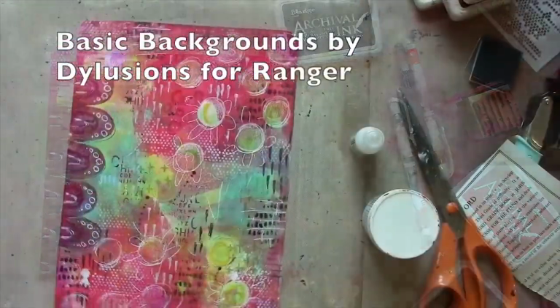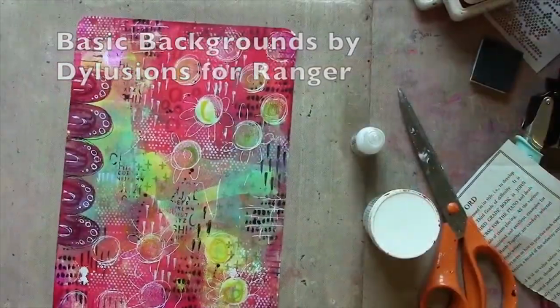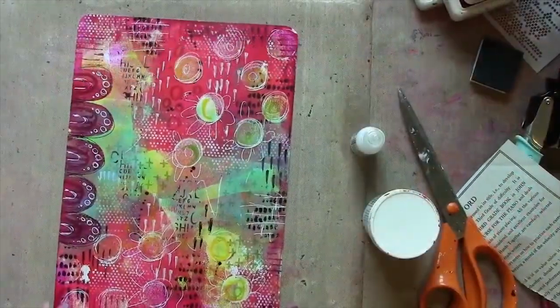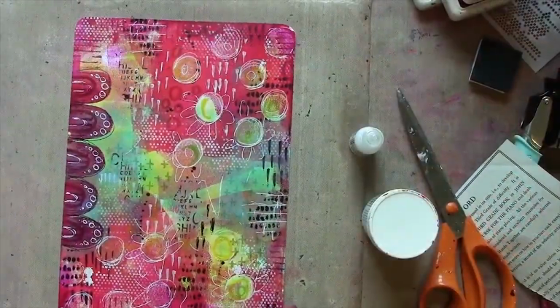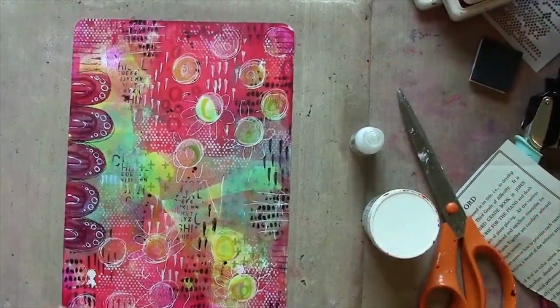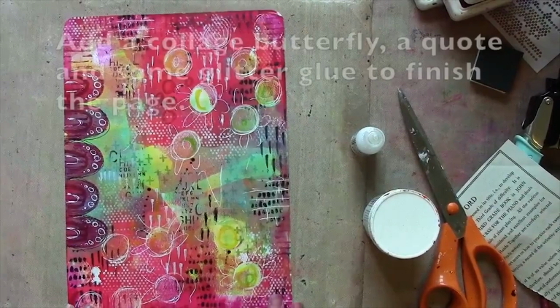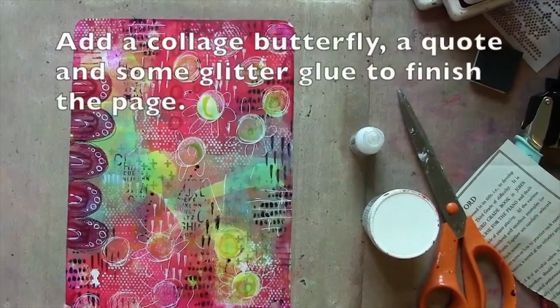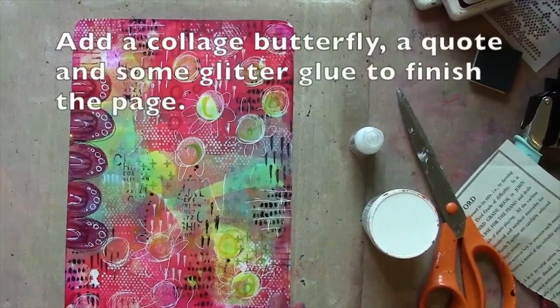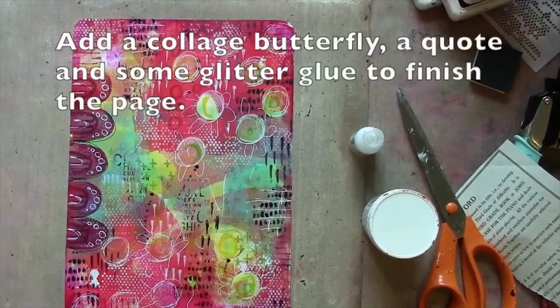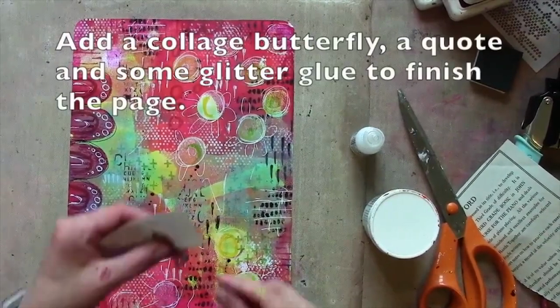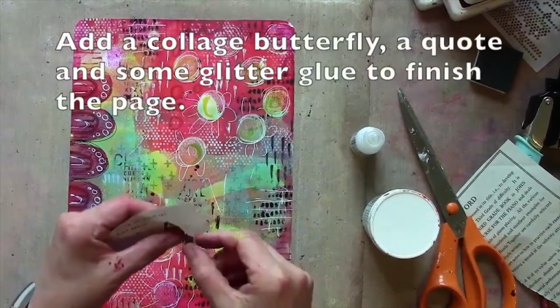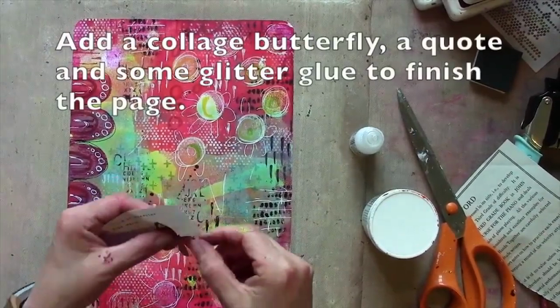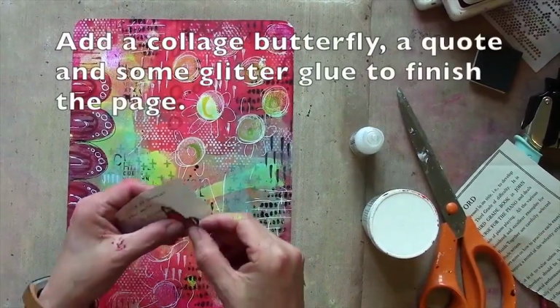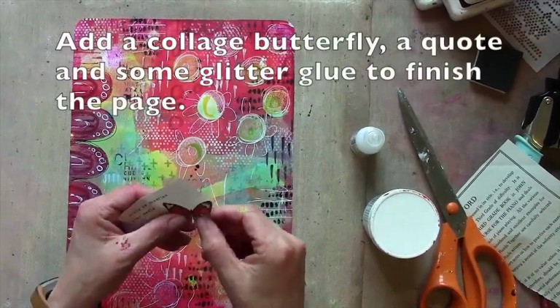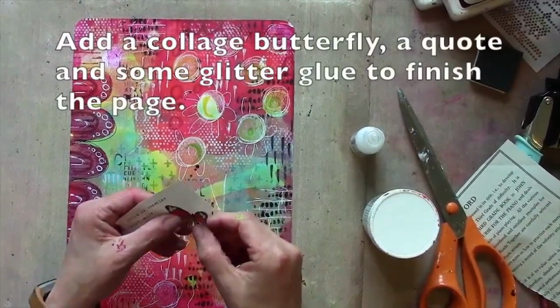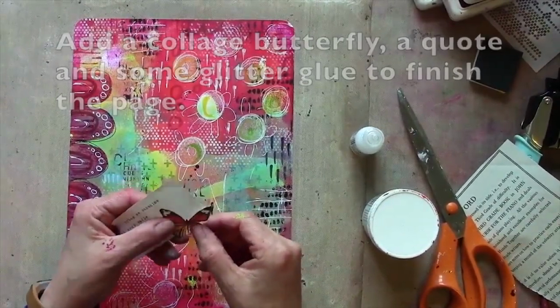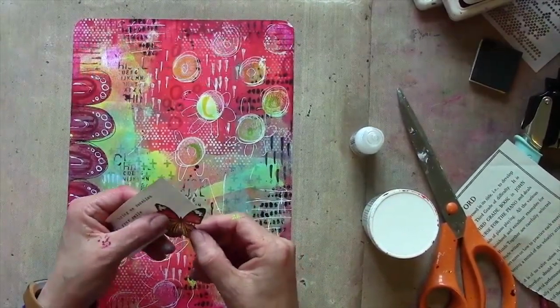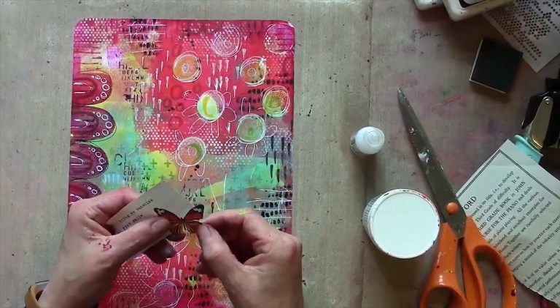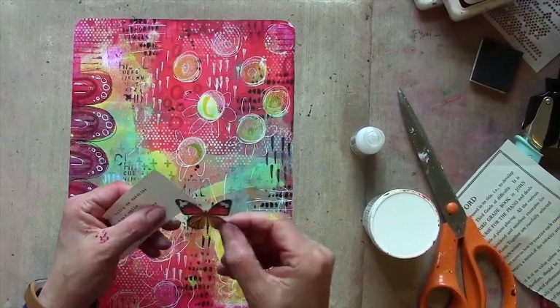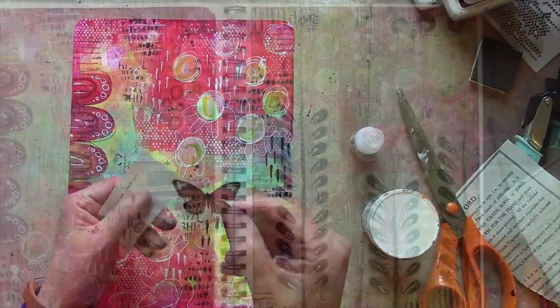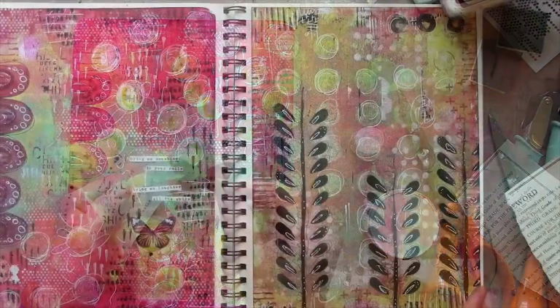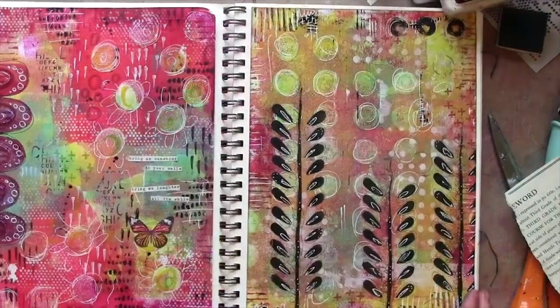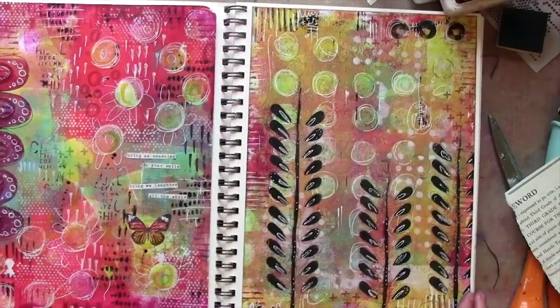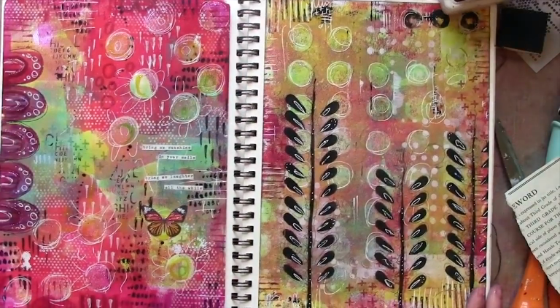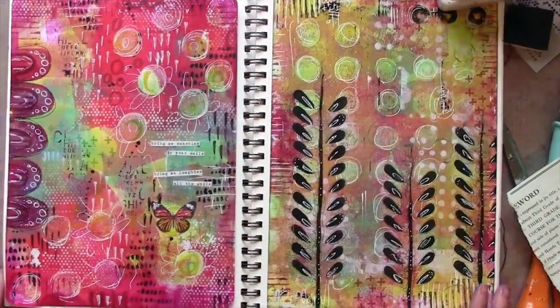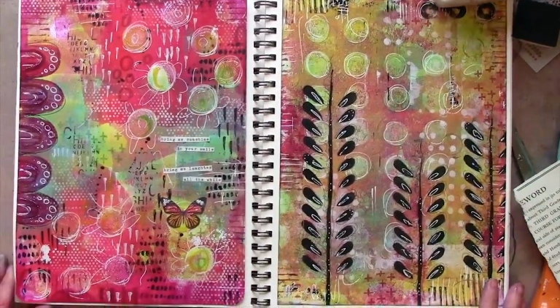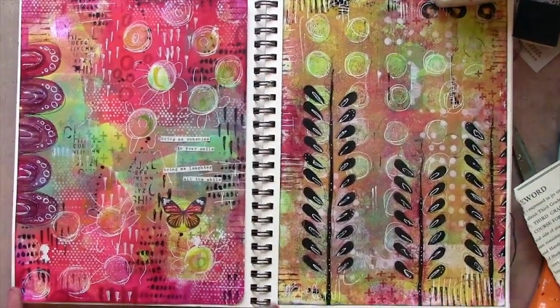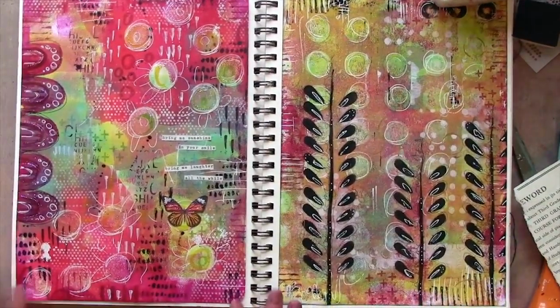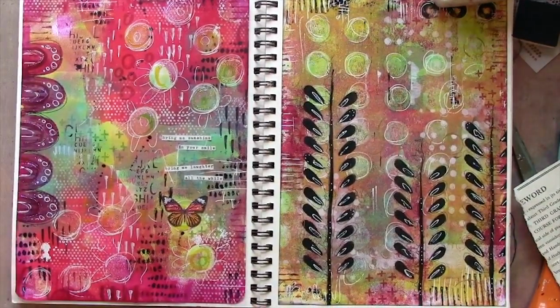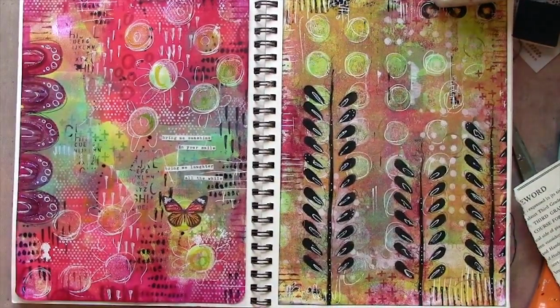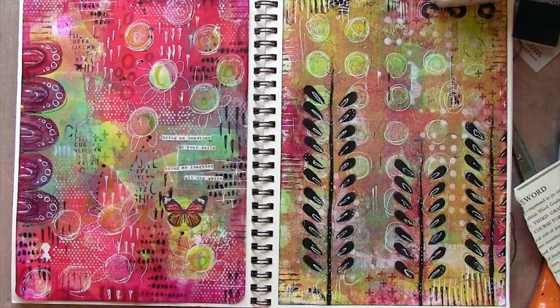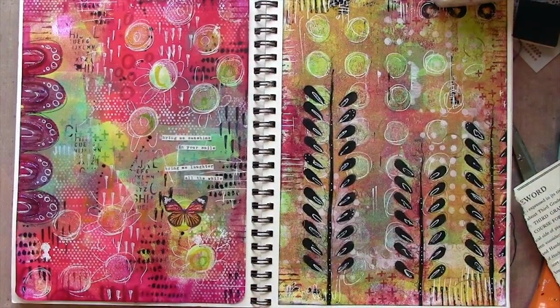The page is looking quite busy now, so that's telling me it's time to stop. I just want to add a couple of bits to finish. So I've got two very different prints side by side. Thanks for watching.